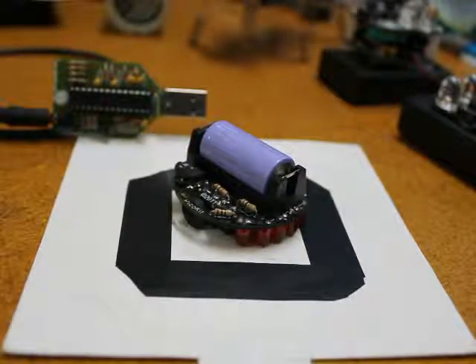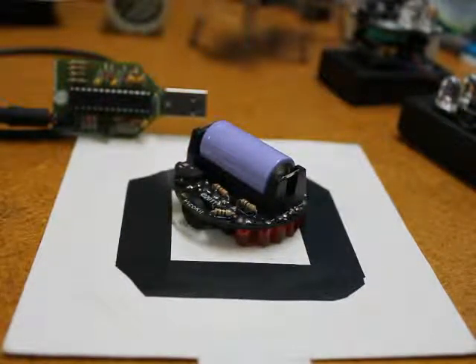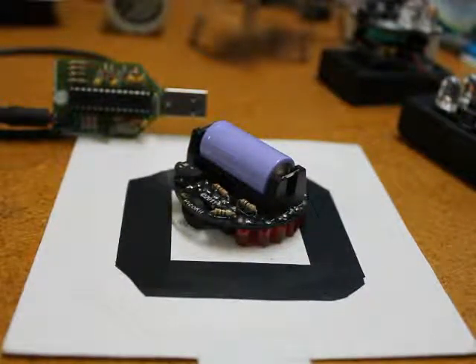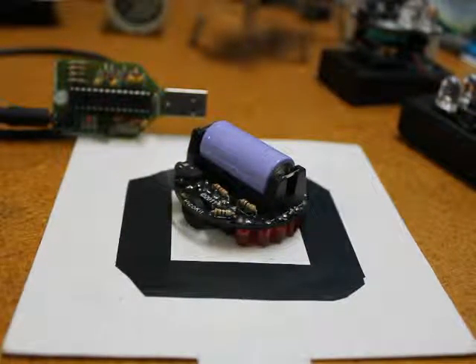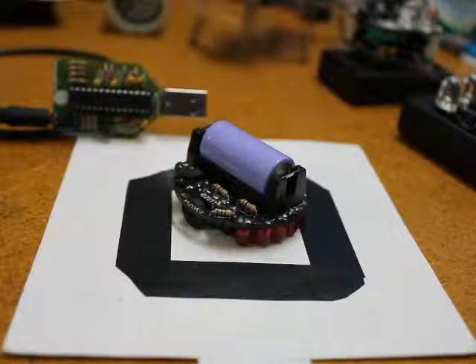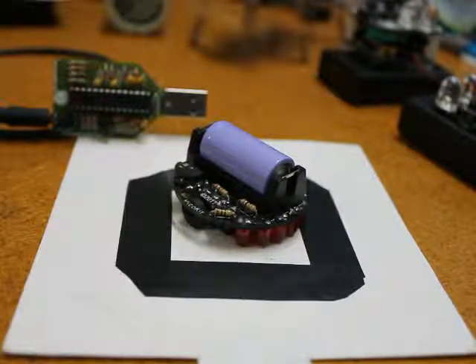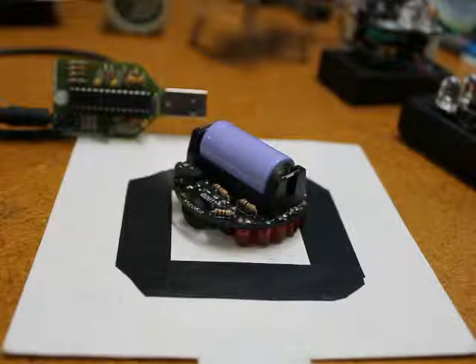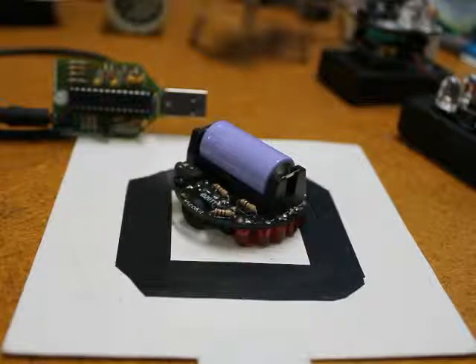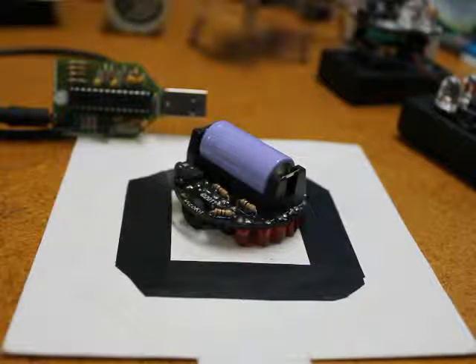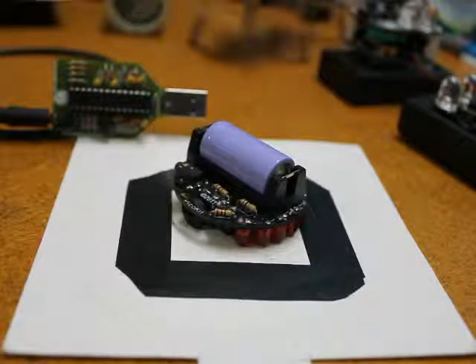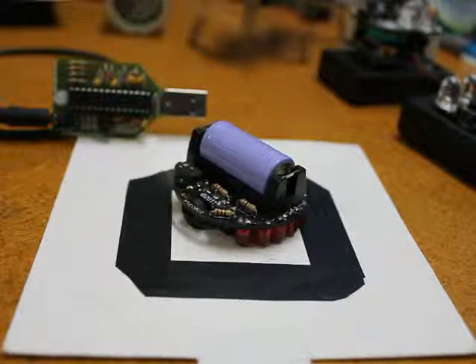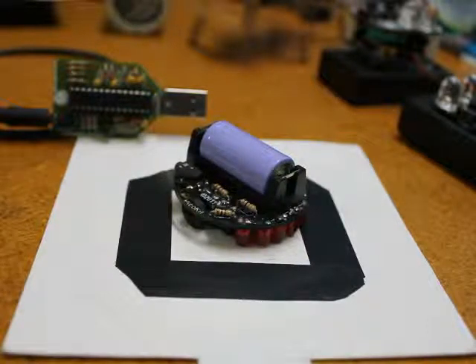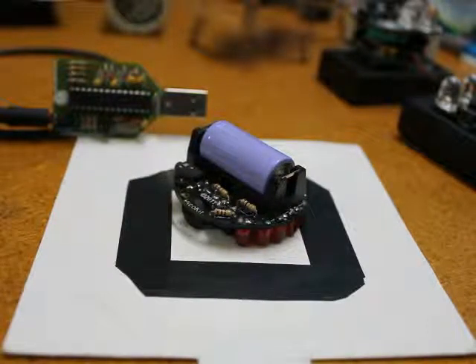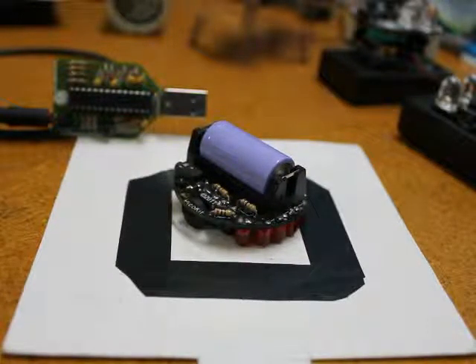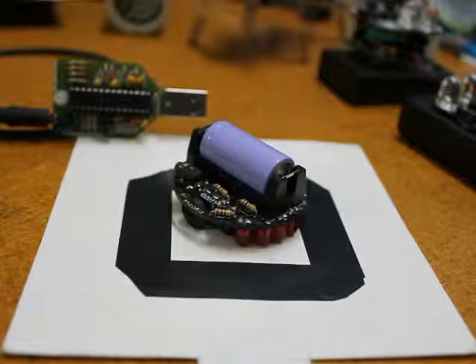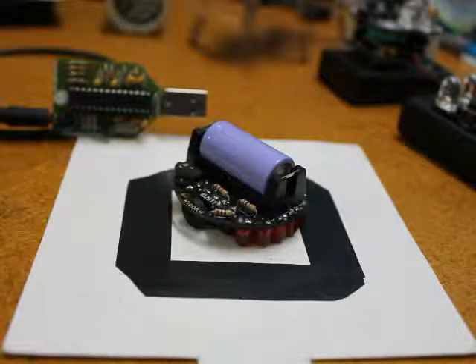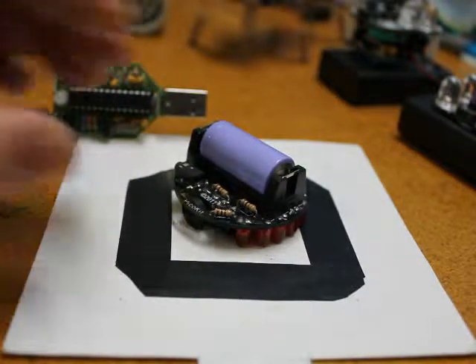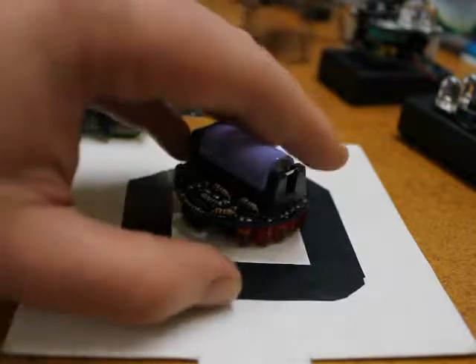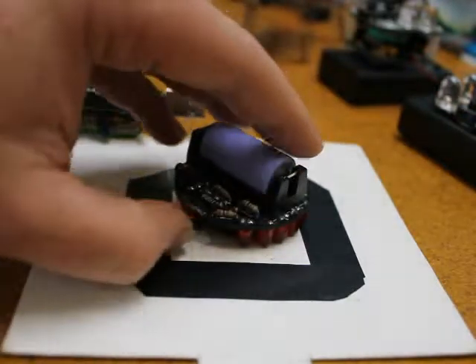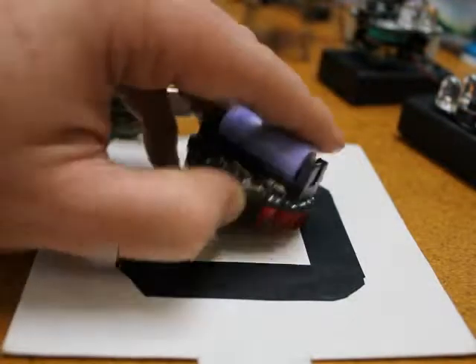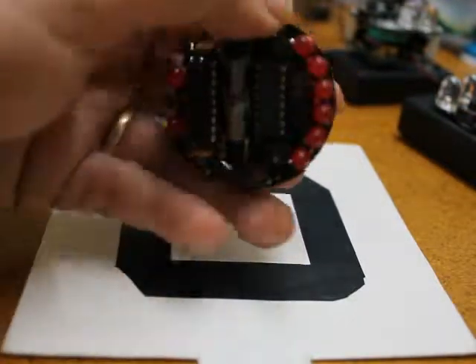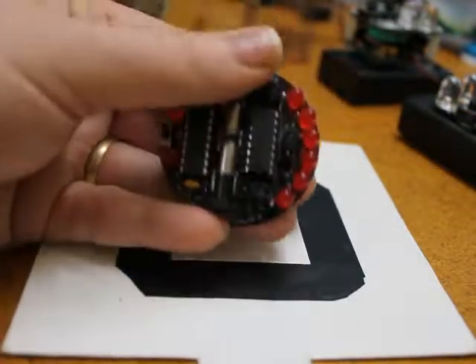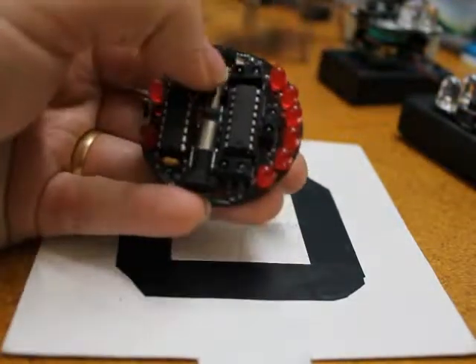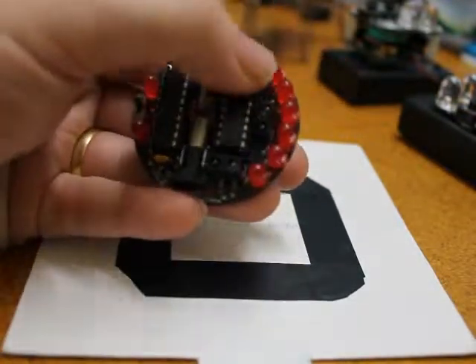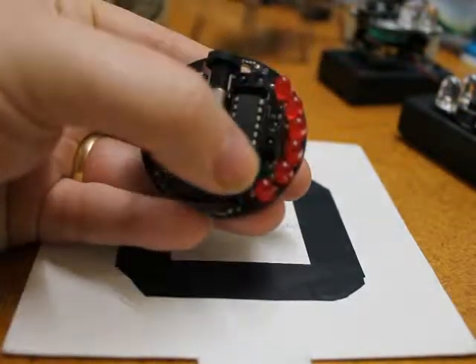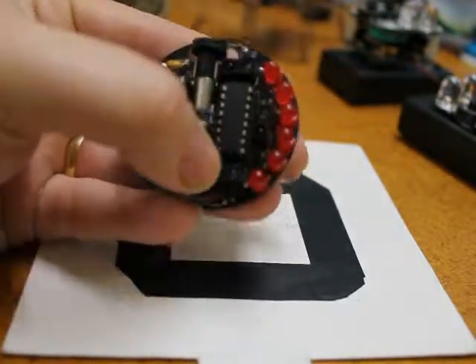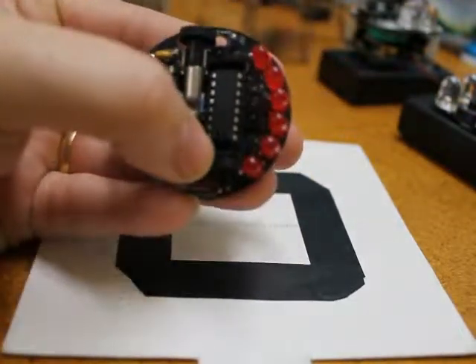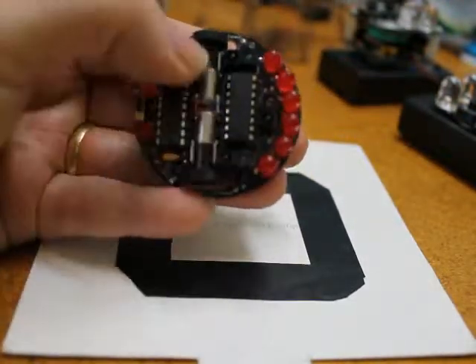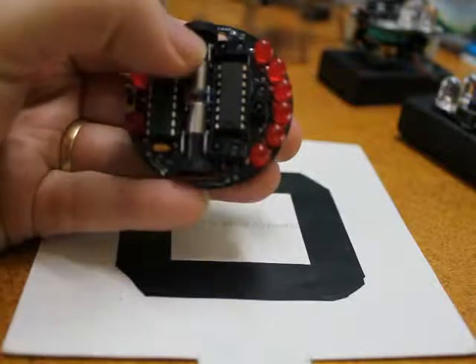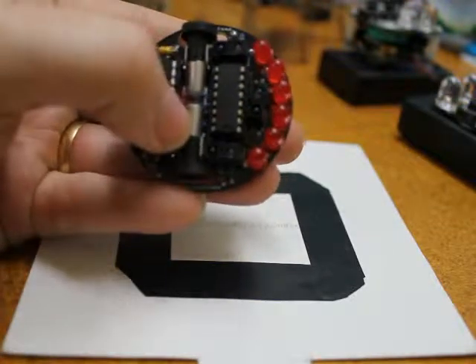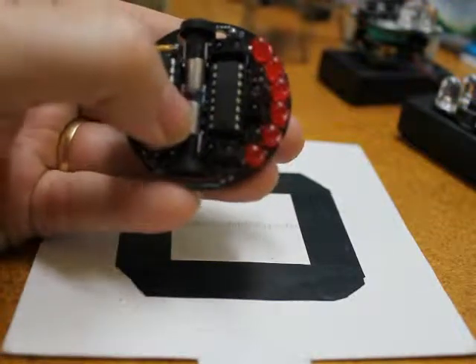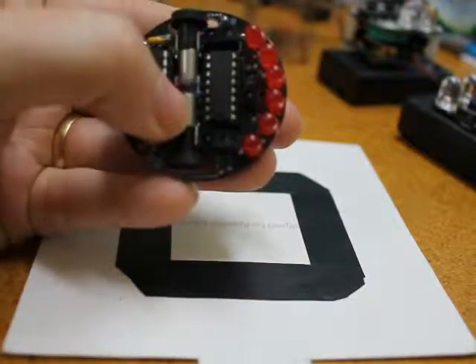Welcome. This video is to demonstrate a new self-assembly project from picokit.com called Picotron. Picotron is a line-following vehicle that uses three infrared reflection sensors and two micromotors to navigate along a black line.